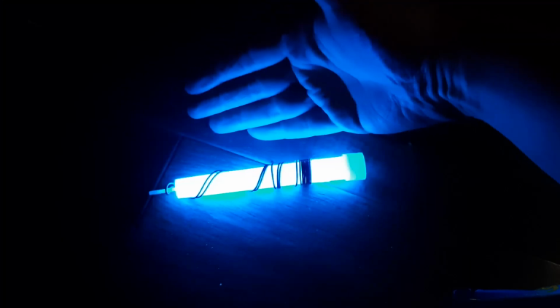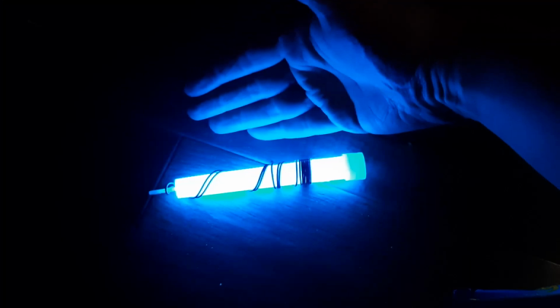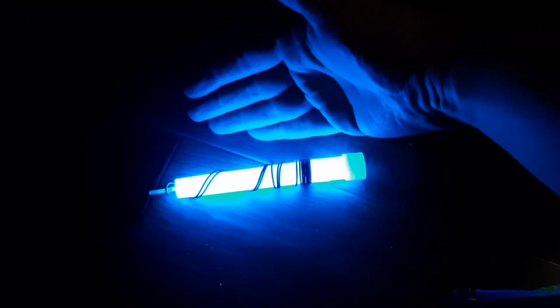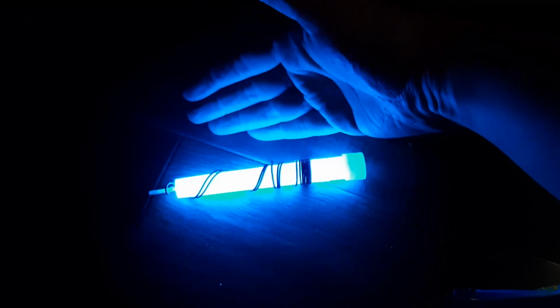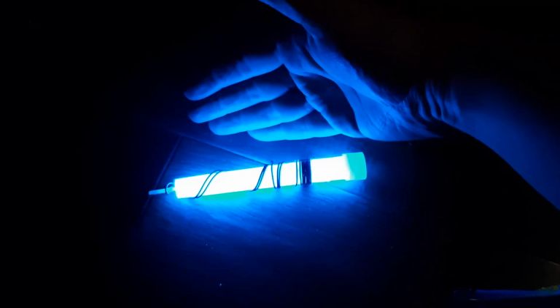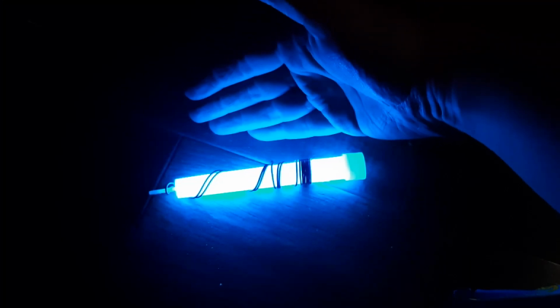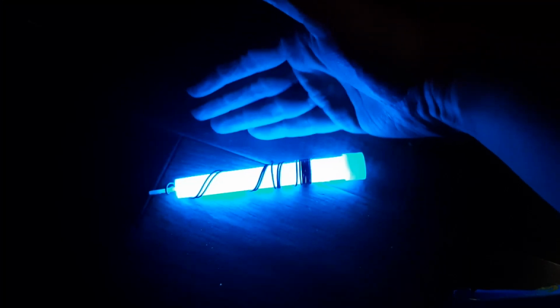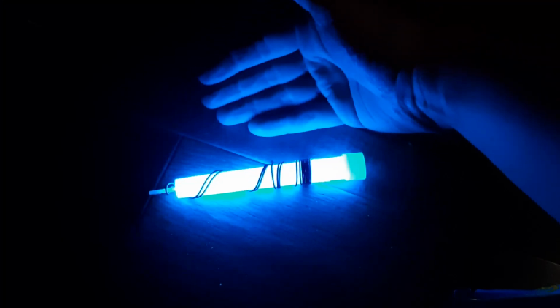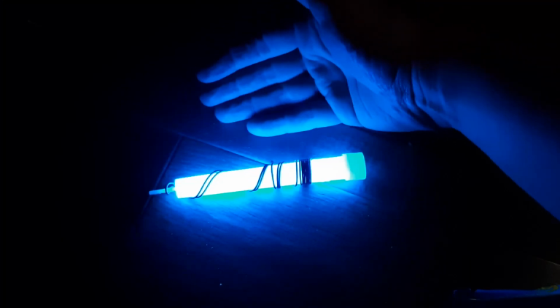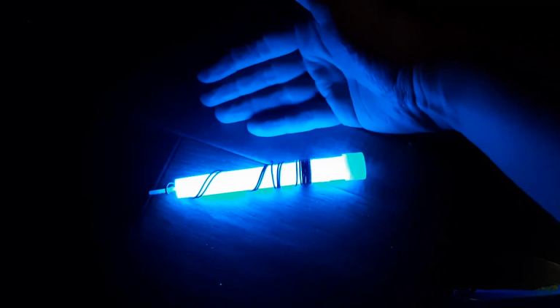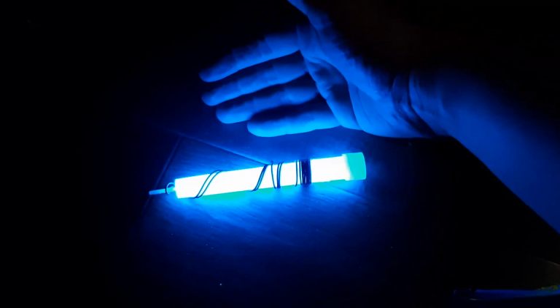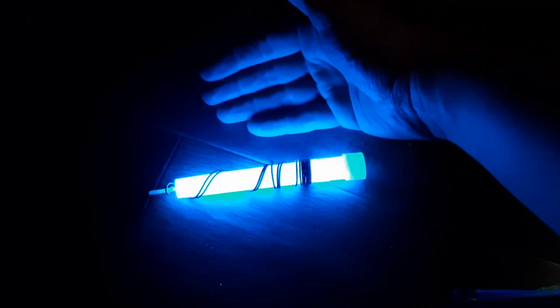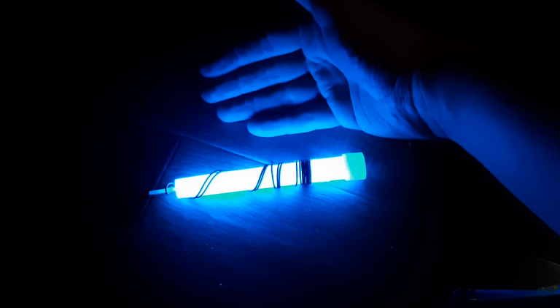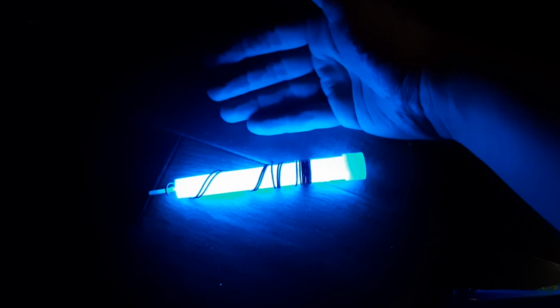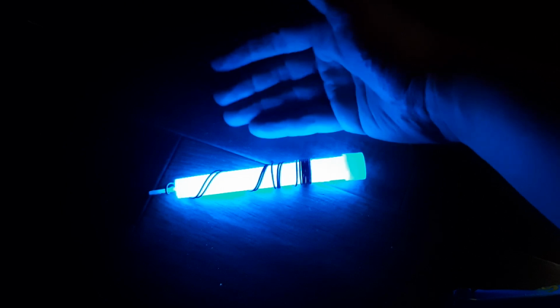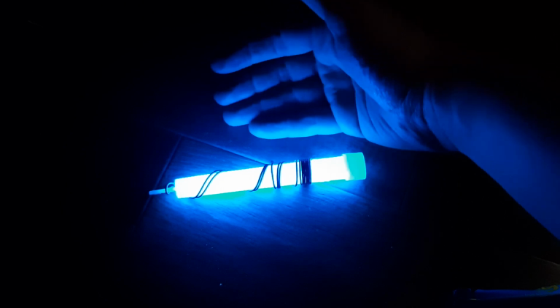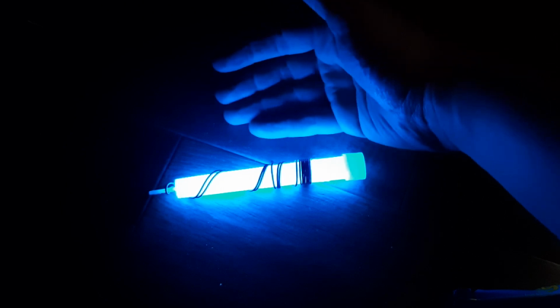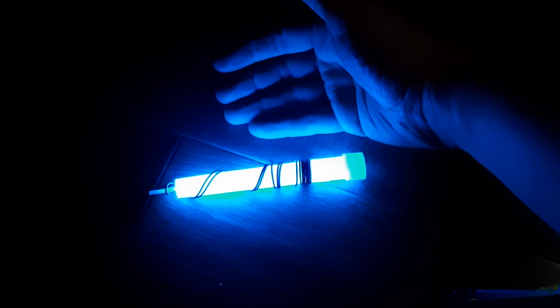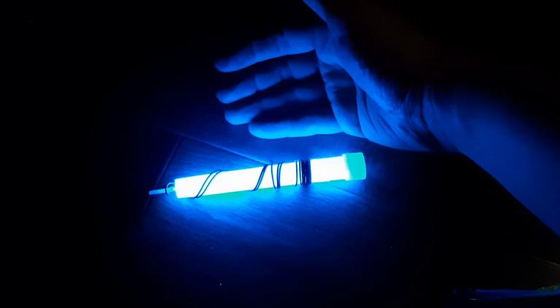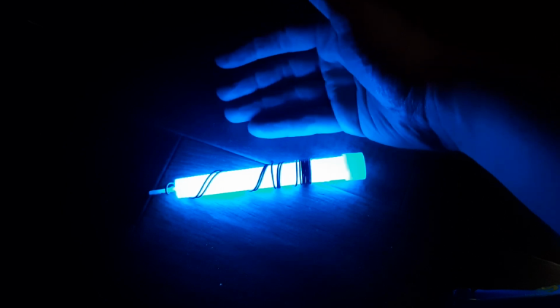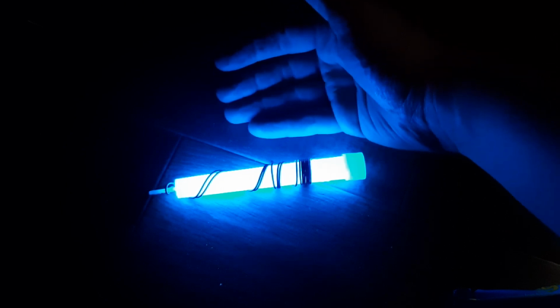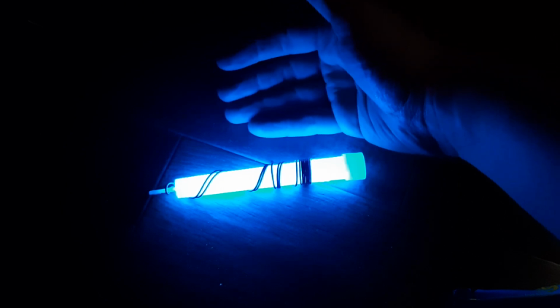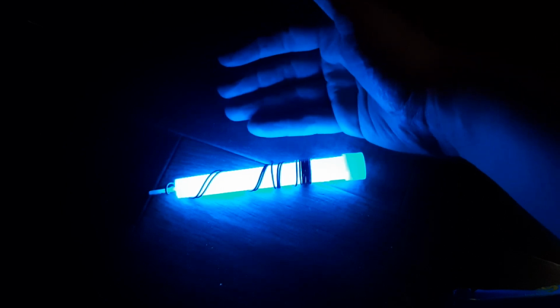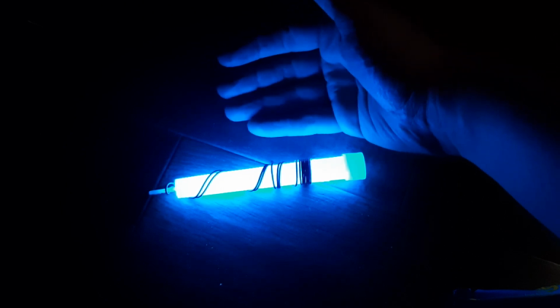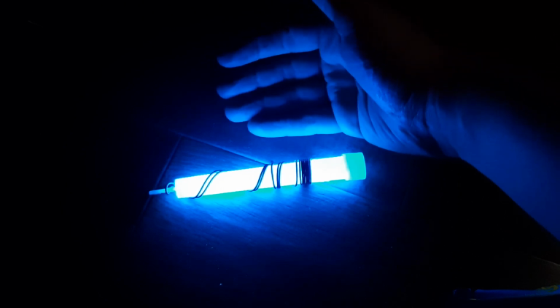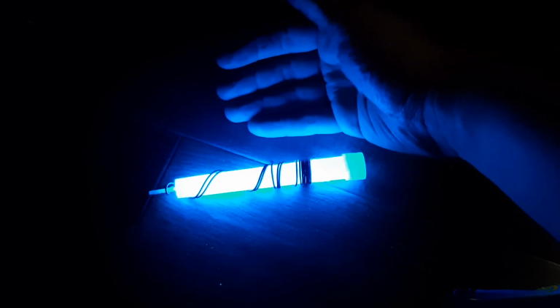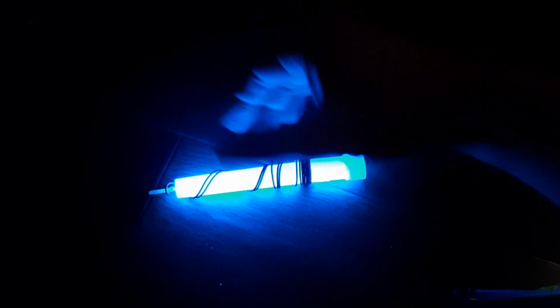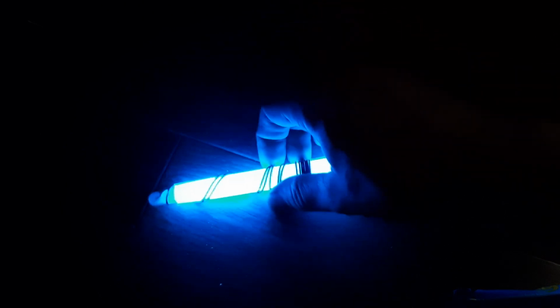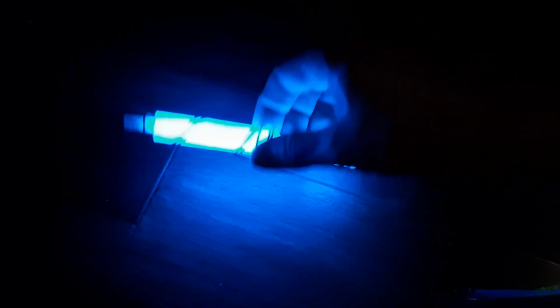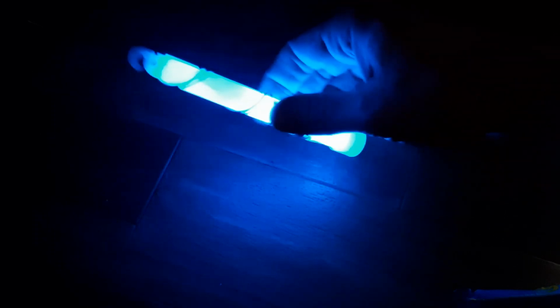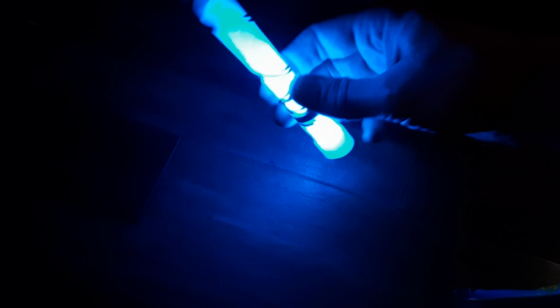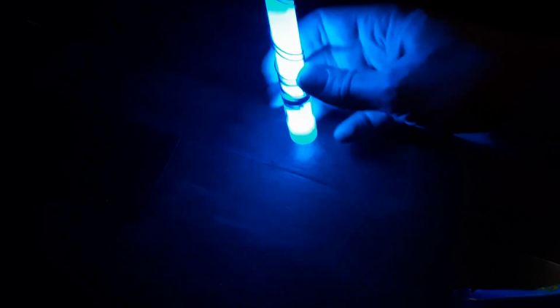Oh wow, look at that. Holy cow. It's a little brighter on the screen than it is in real life, but I think if my eyes had time to adjust, it would probably be about this bright.